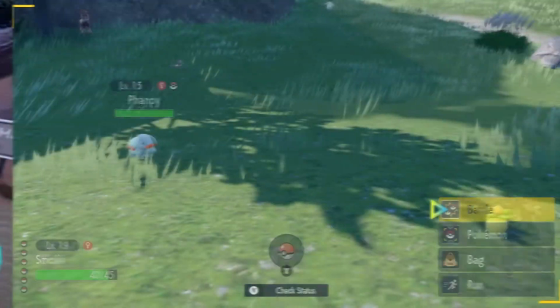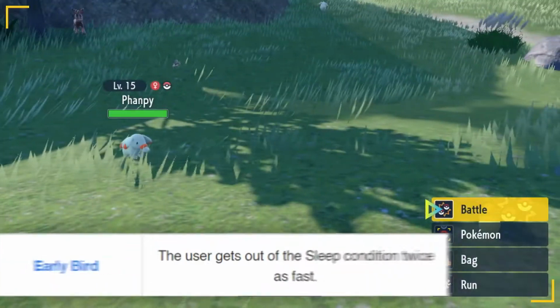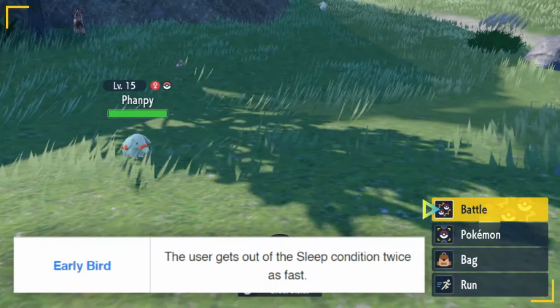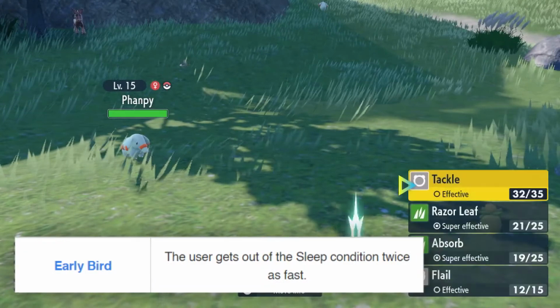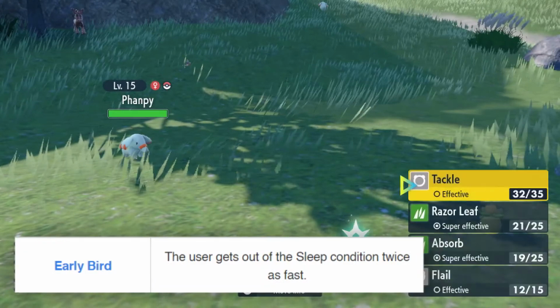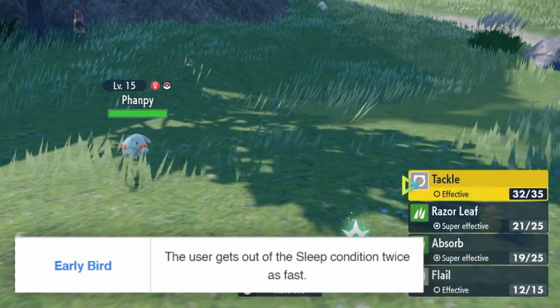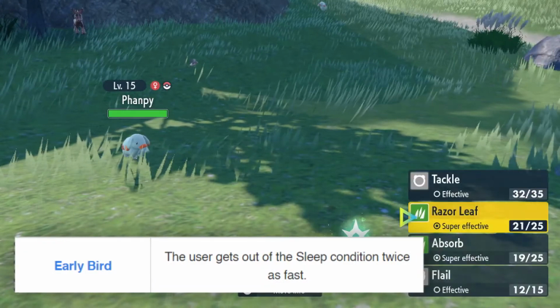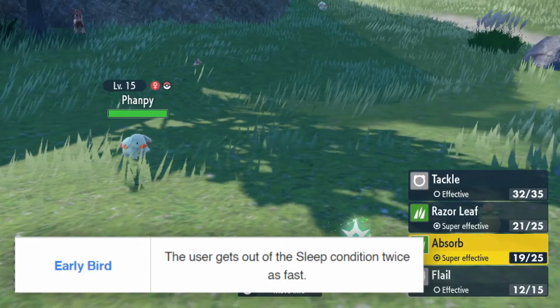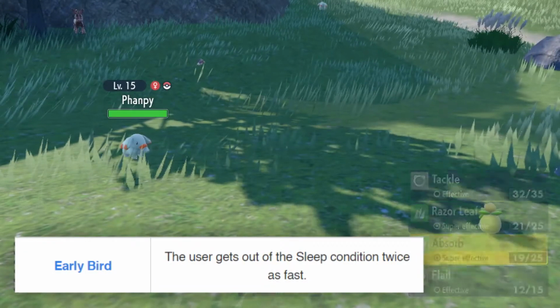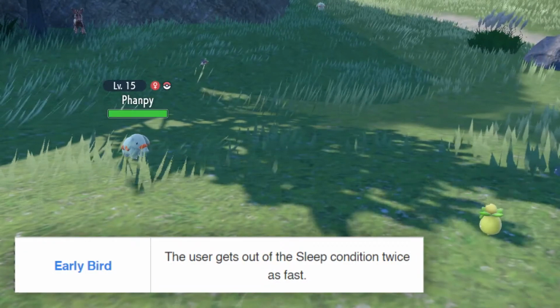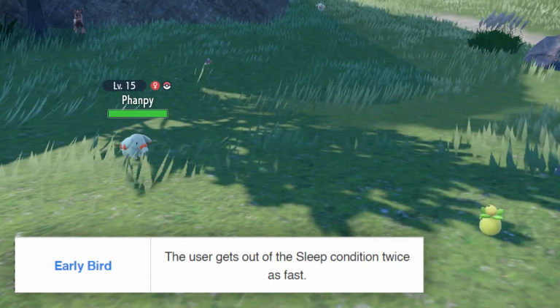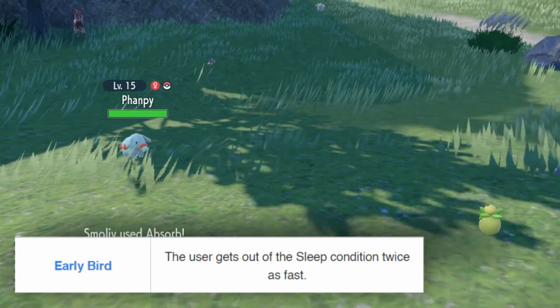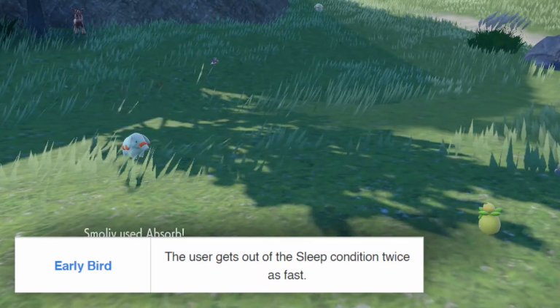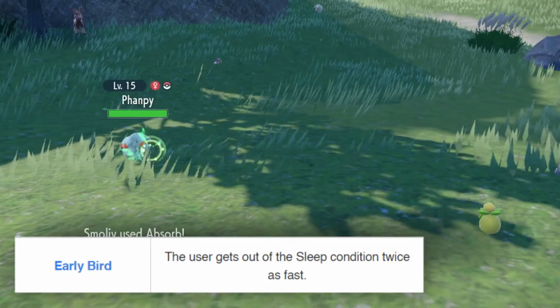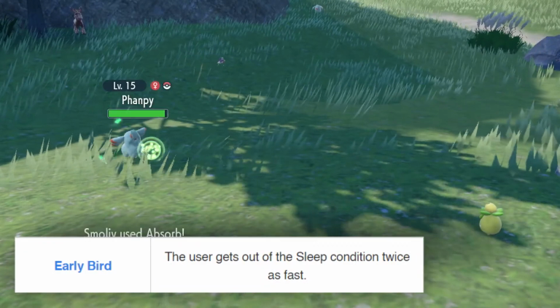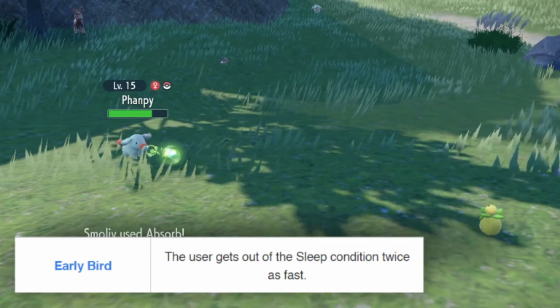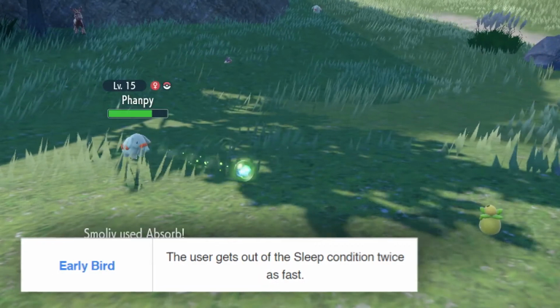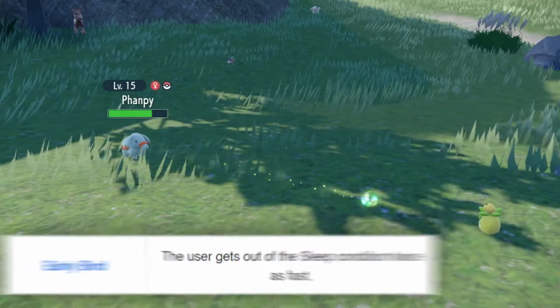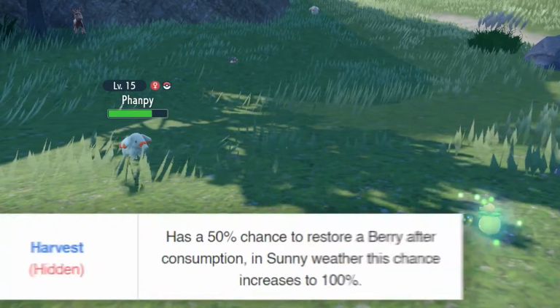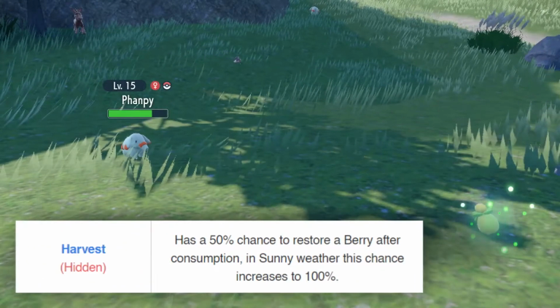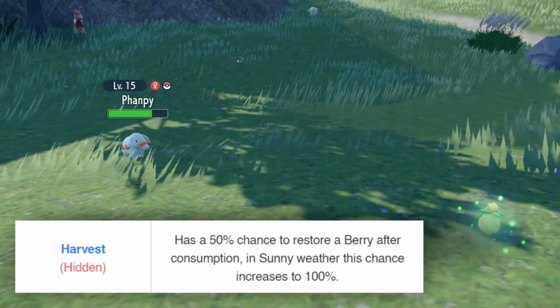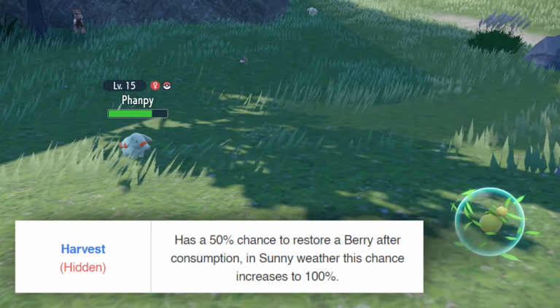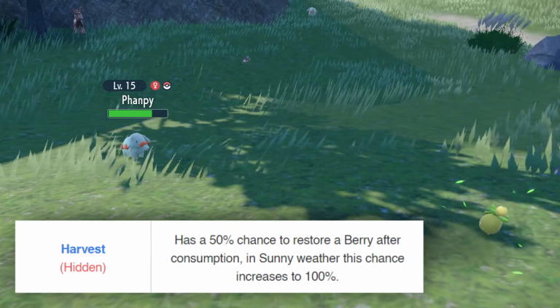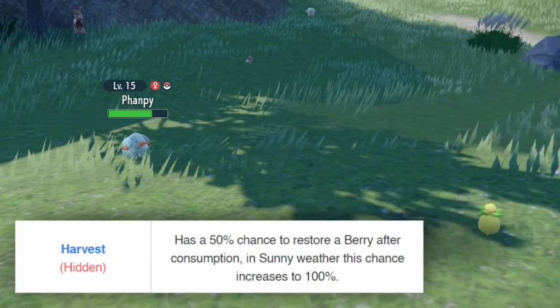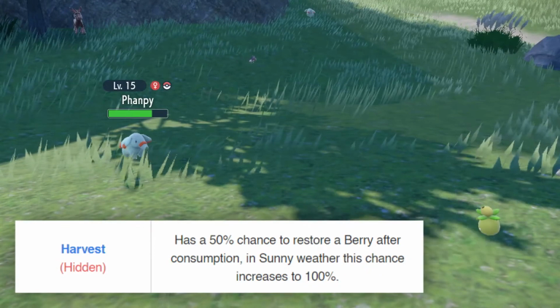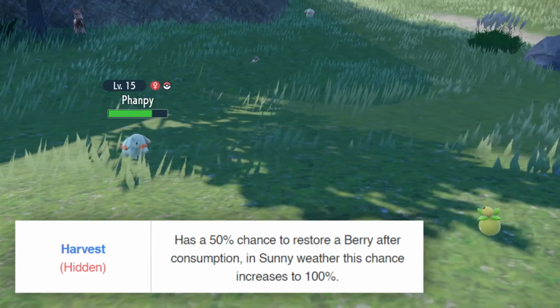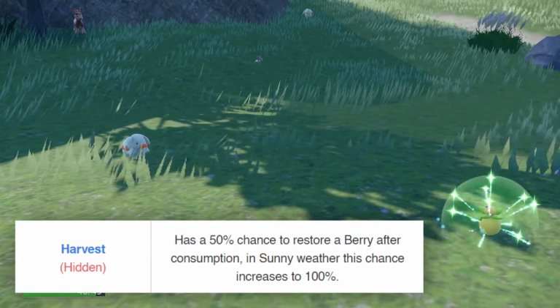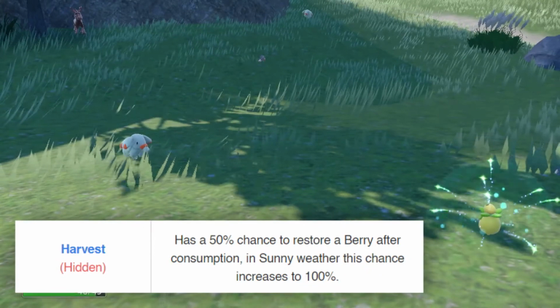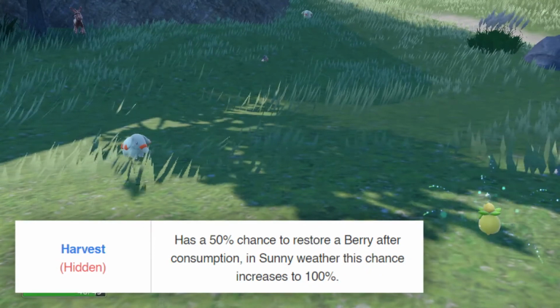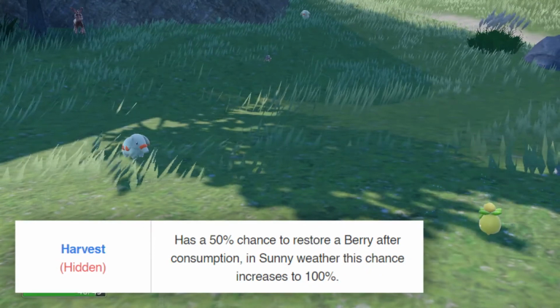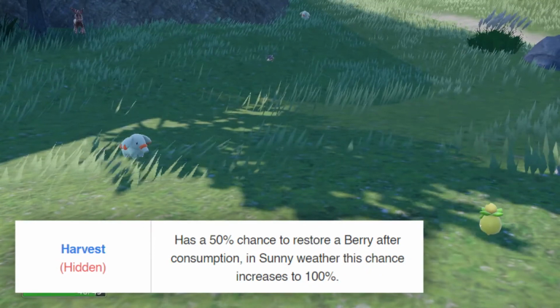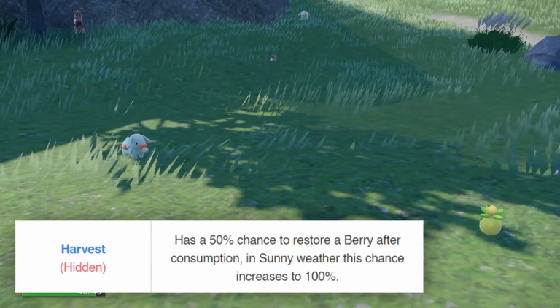Smolliv has some unique and useful abilities: Early Bird, which gets you out of the sleep condition twice as fast, and Harvest, which has a 50–100% chance of restoring a berry after consumption.